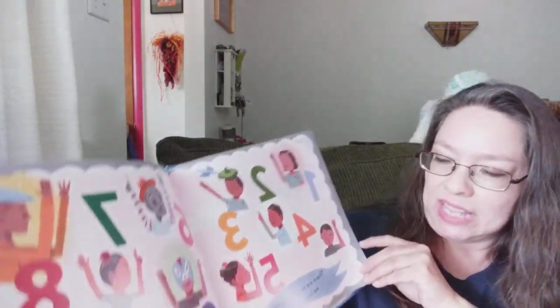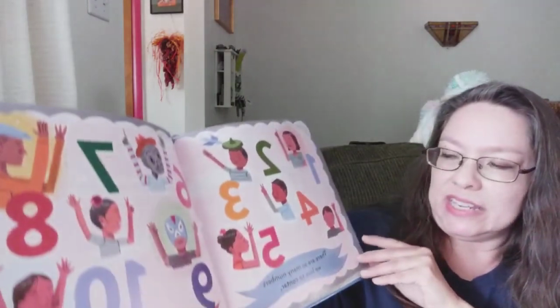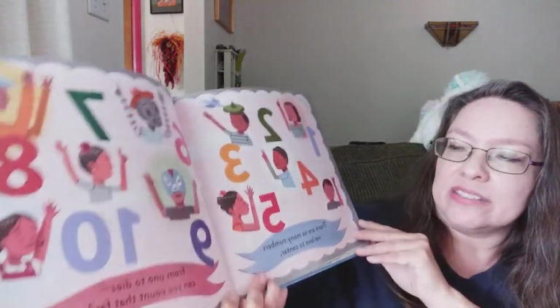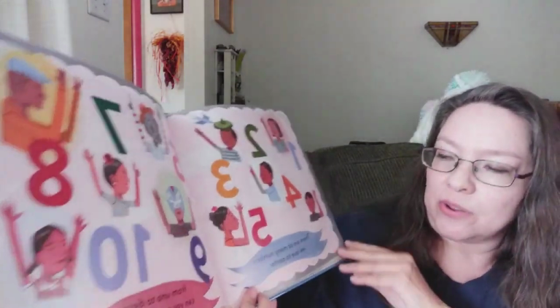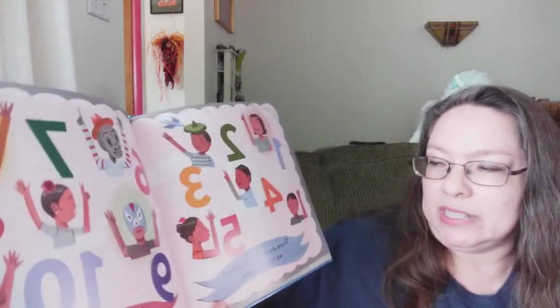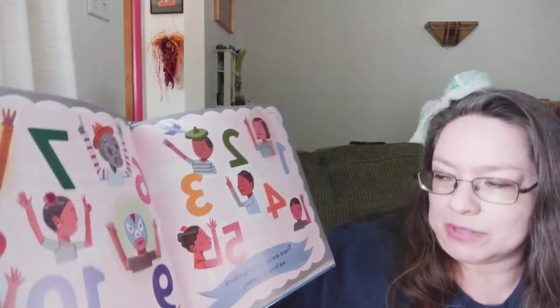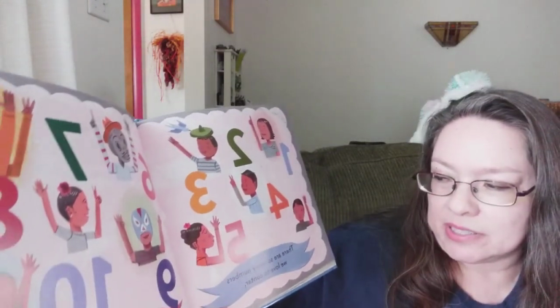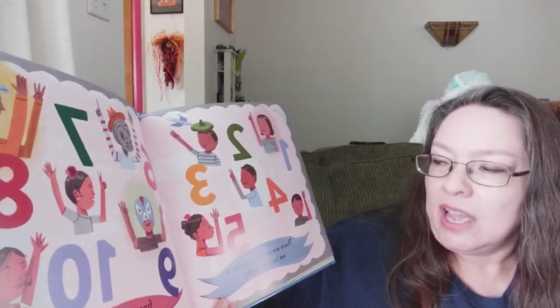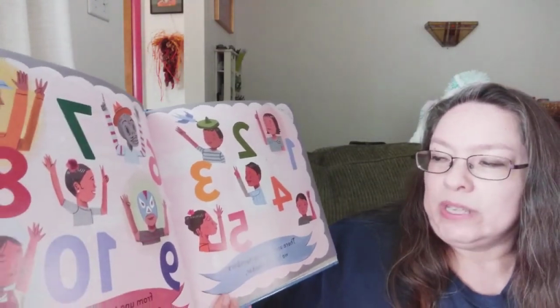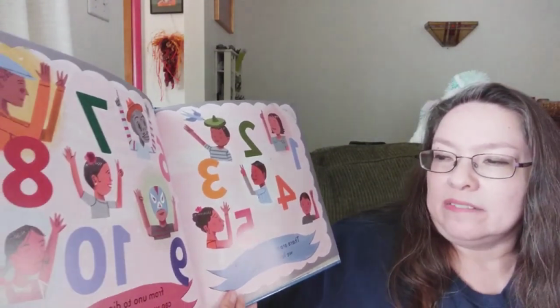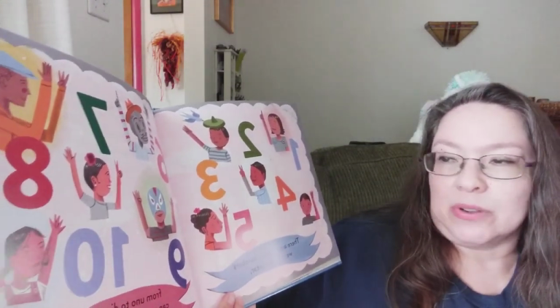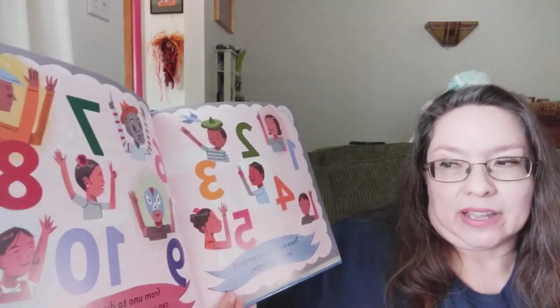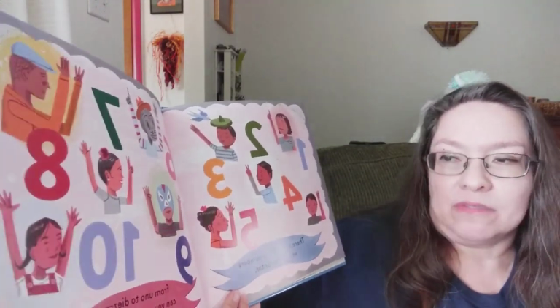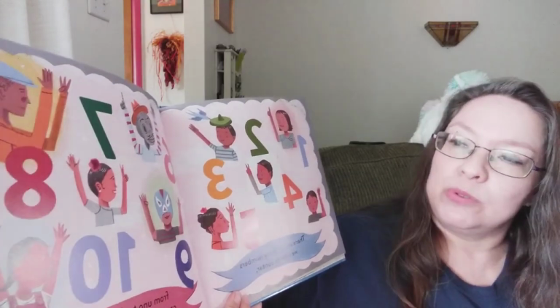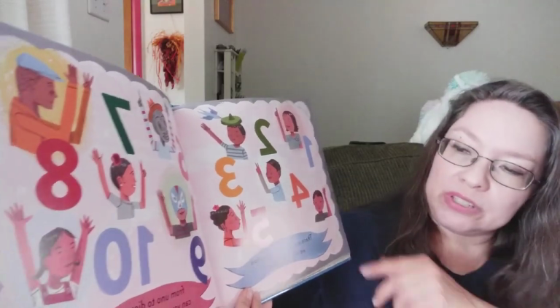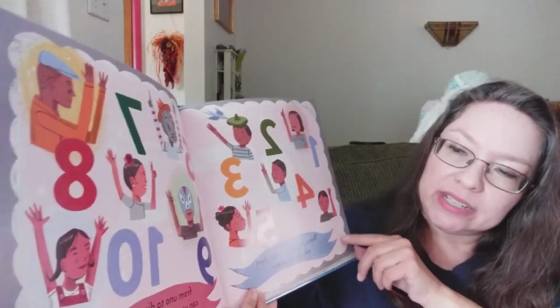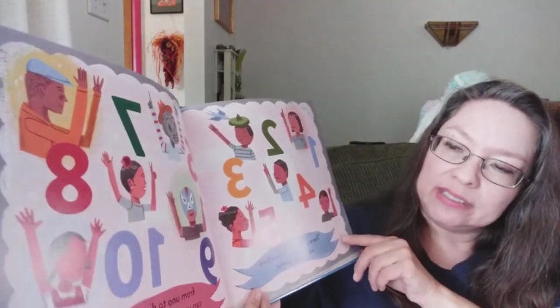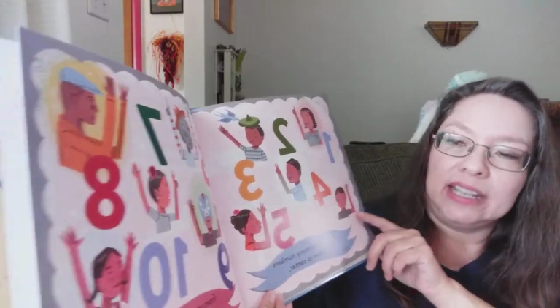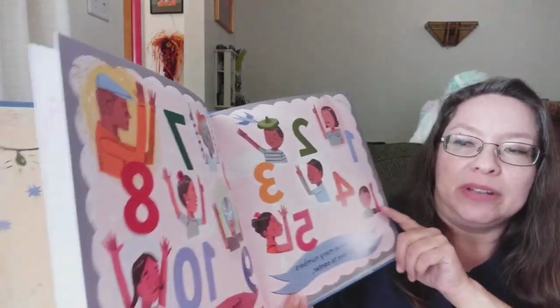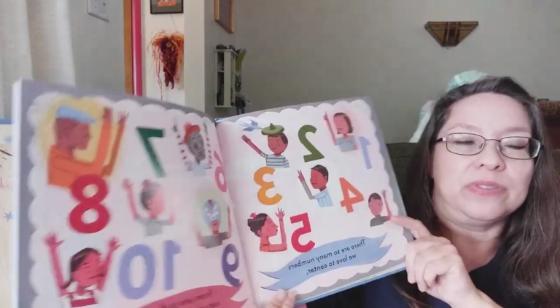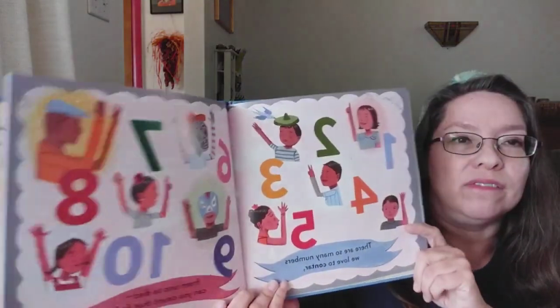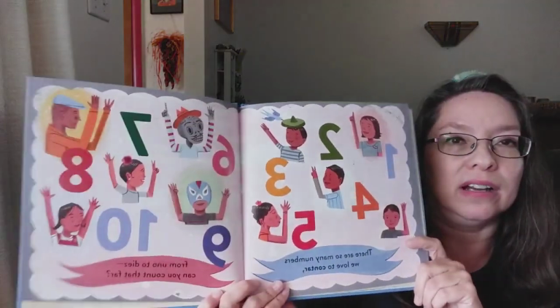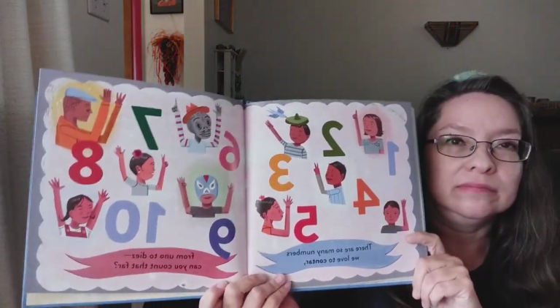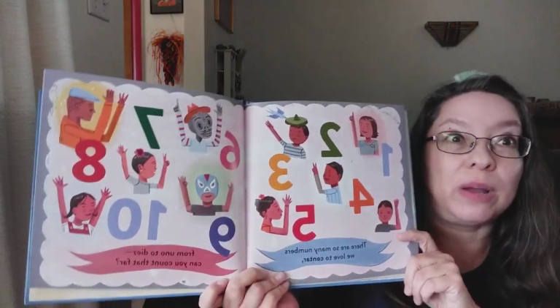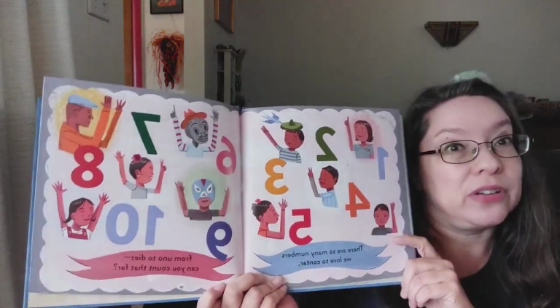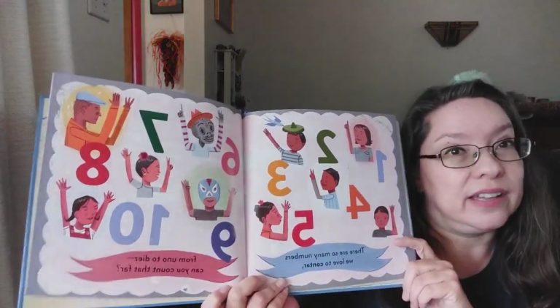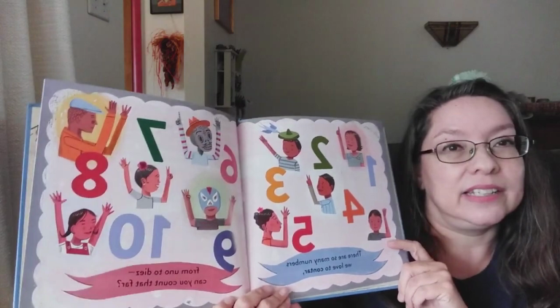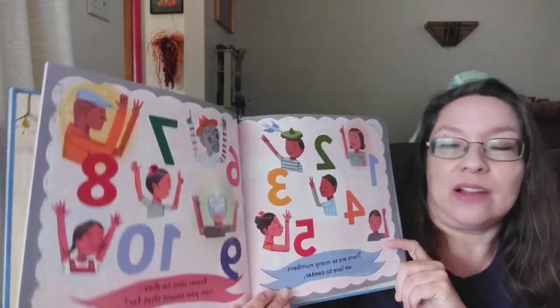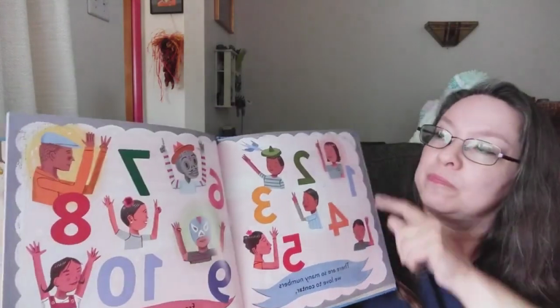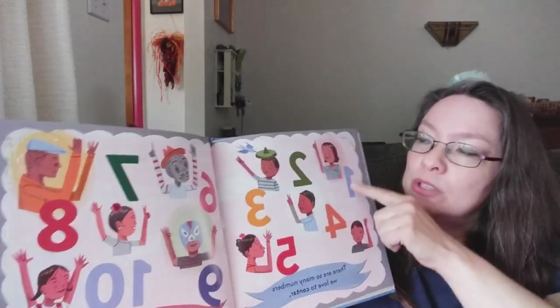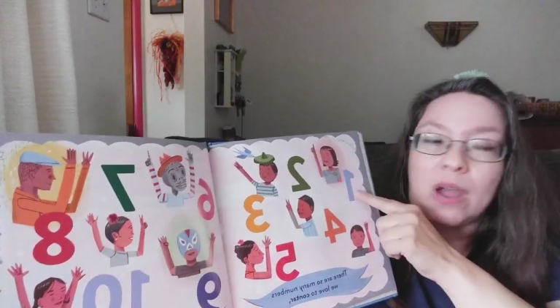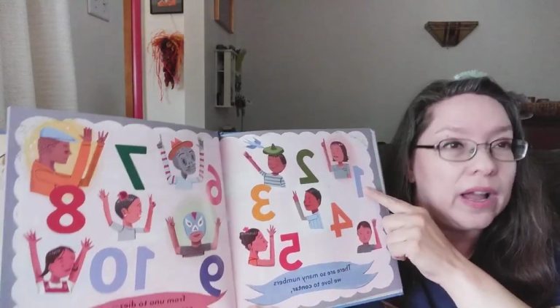These are so many numbers. We love to contar. From uno to diez, can you count that far? Vamos a contar. Let's count.